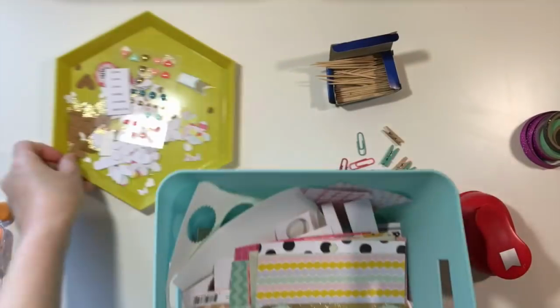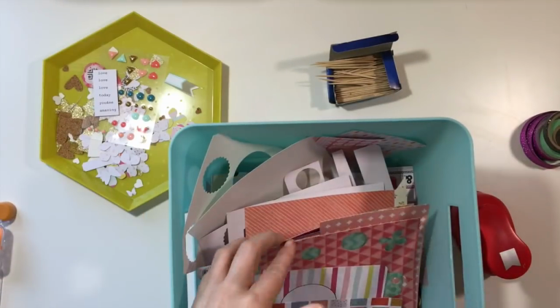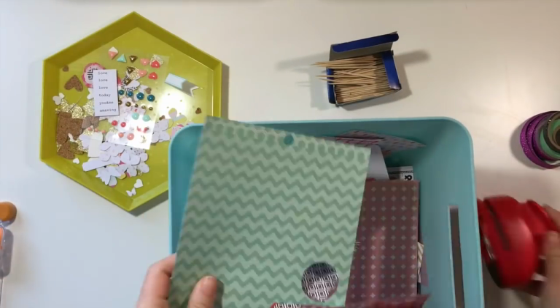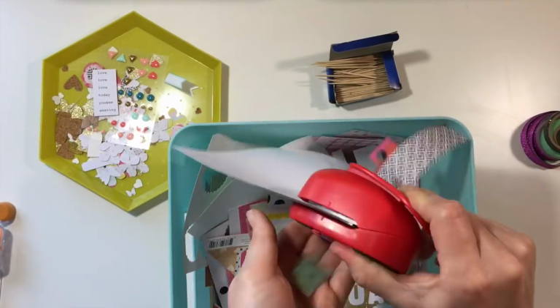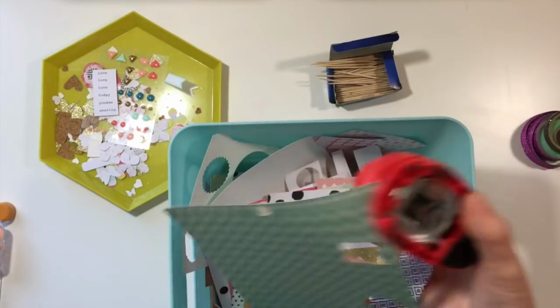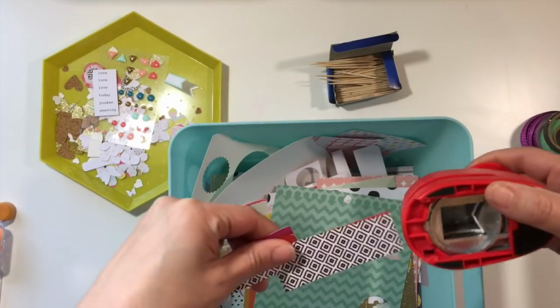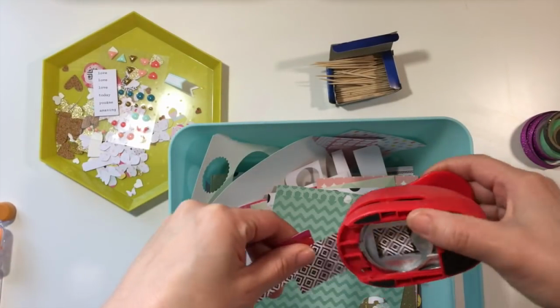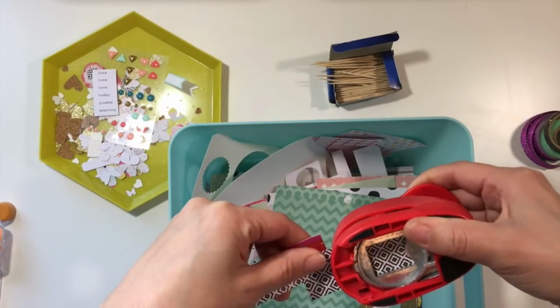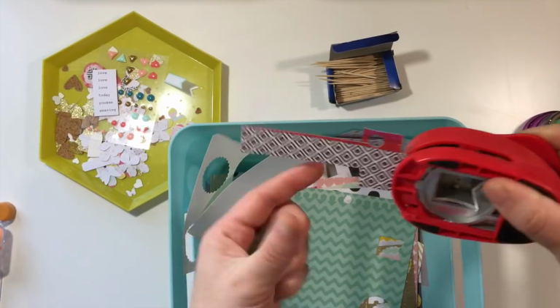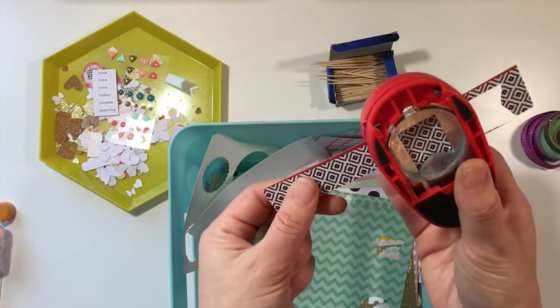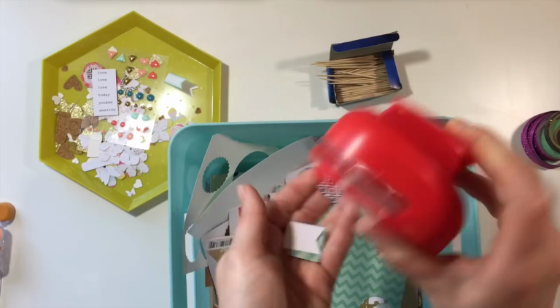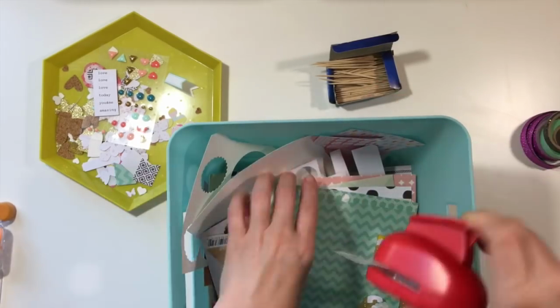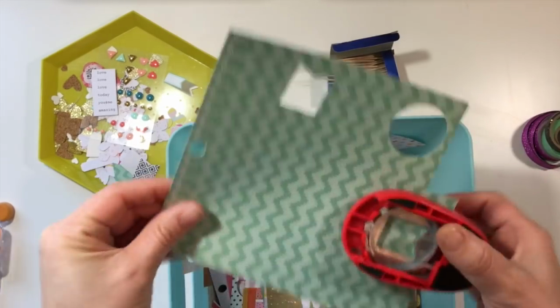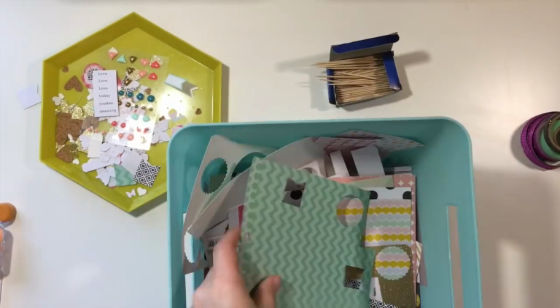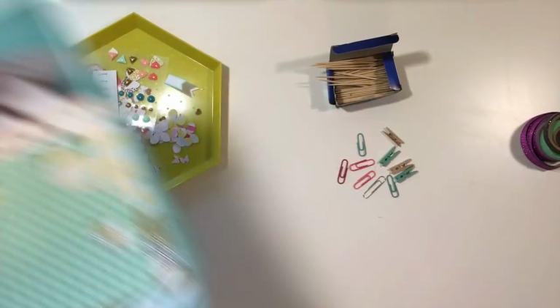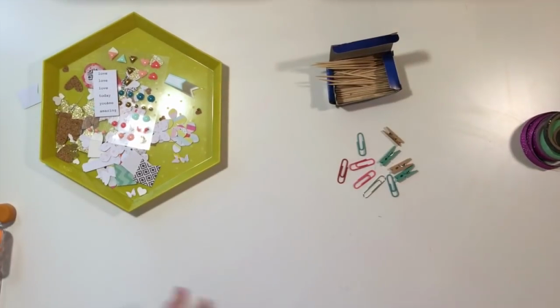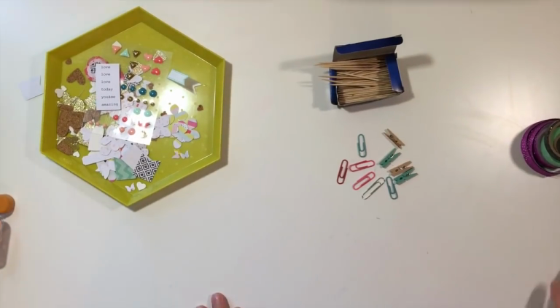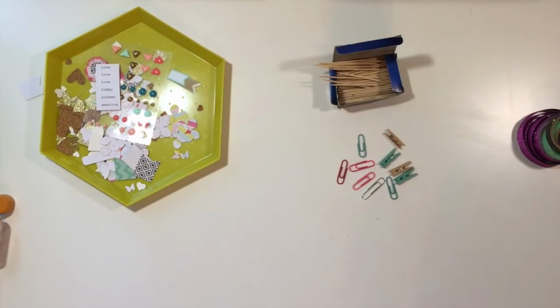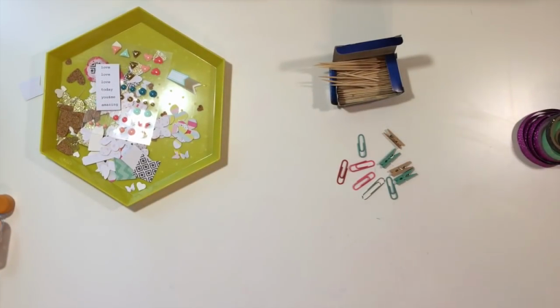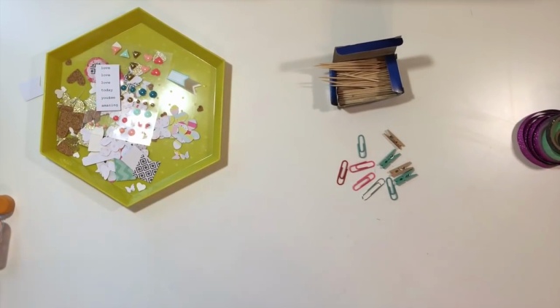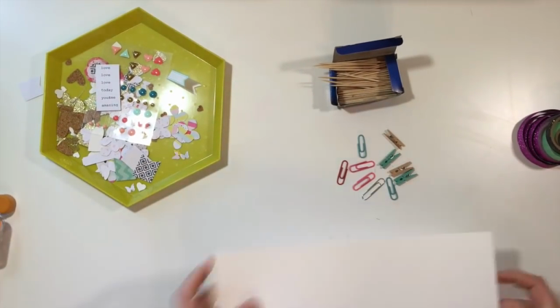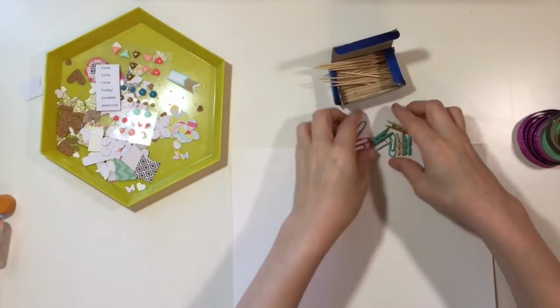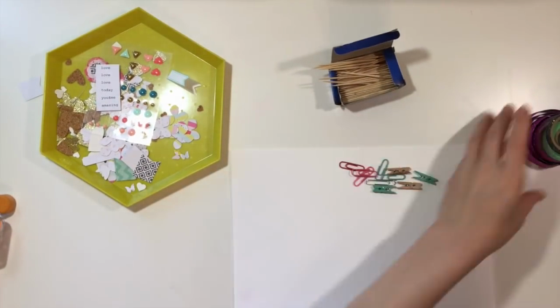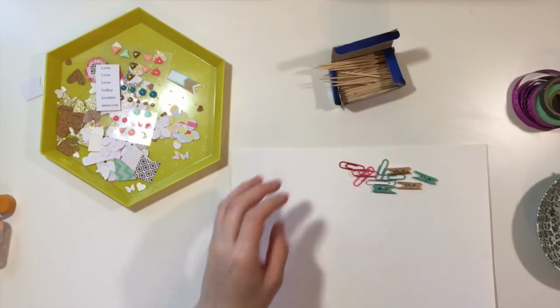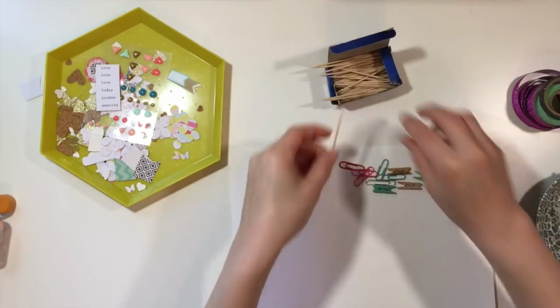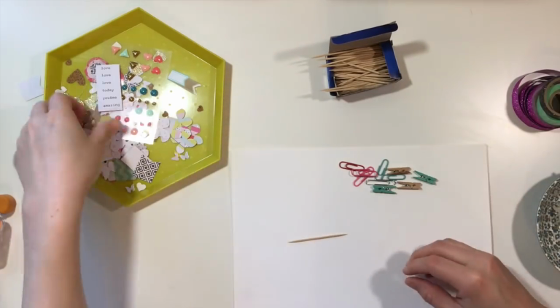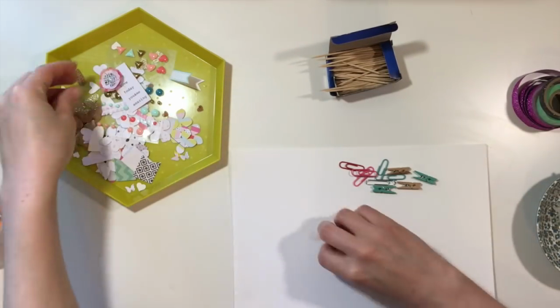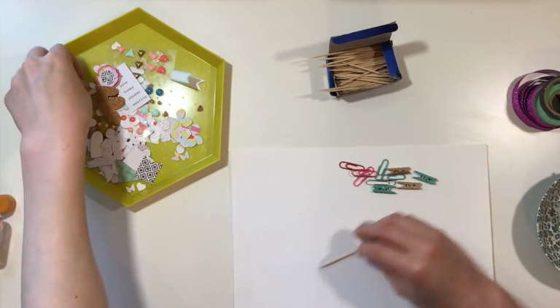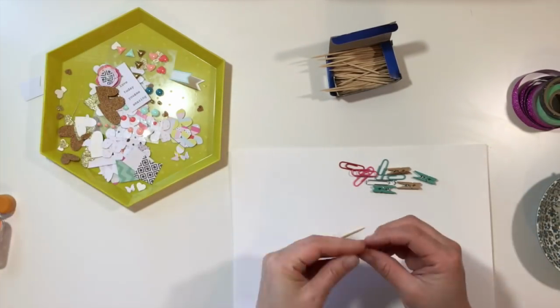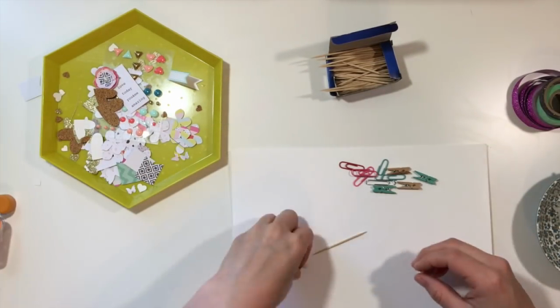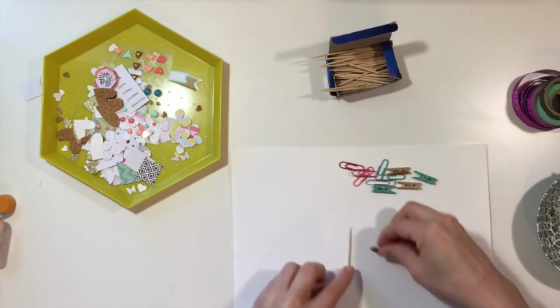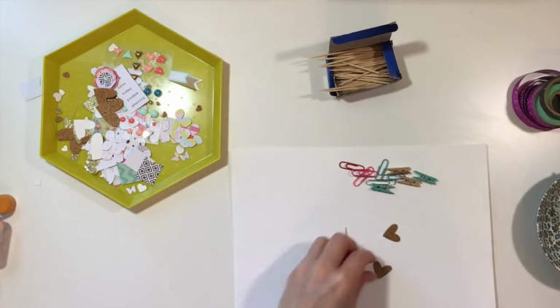I'm going to pull my scrap box. I meant to punch some banner shapes with that American Crafts punch, but I actually forgot to do that, so I just did that on camera.